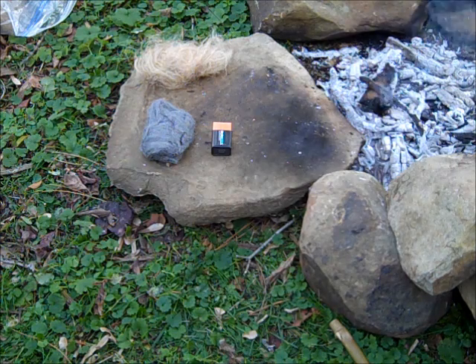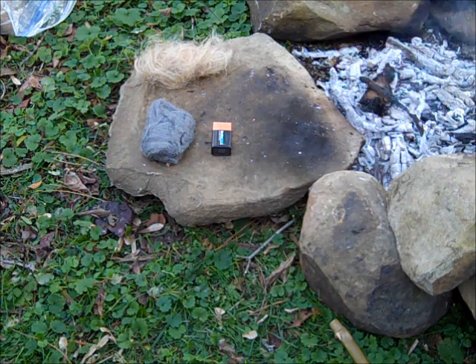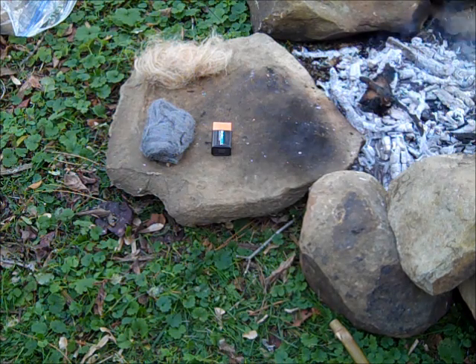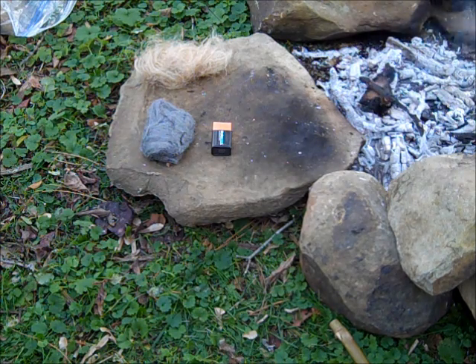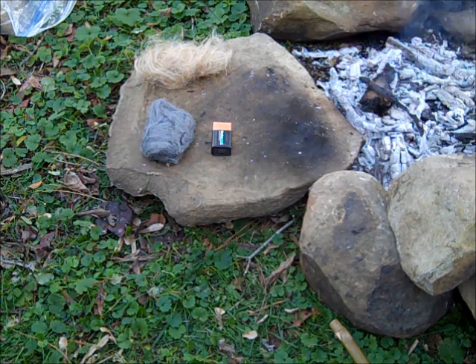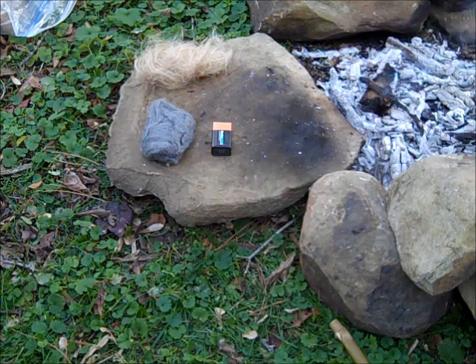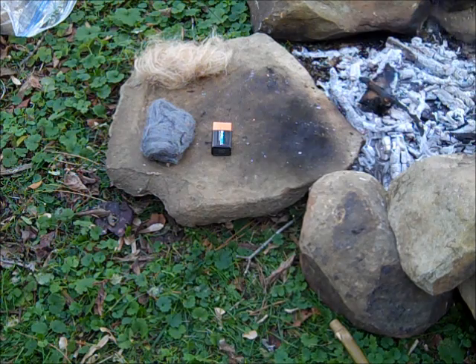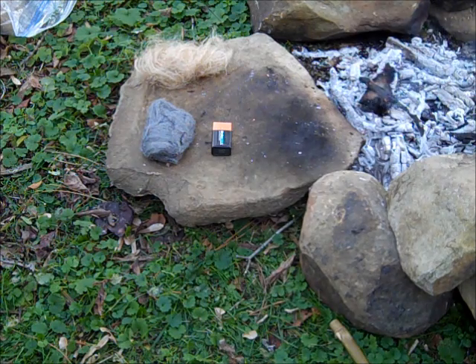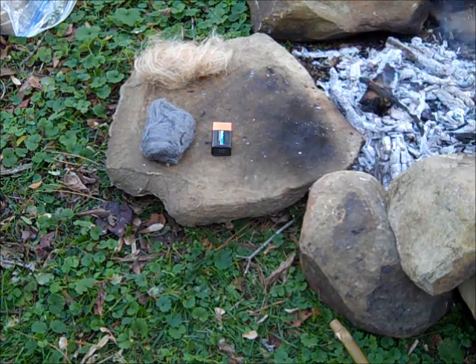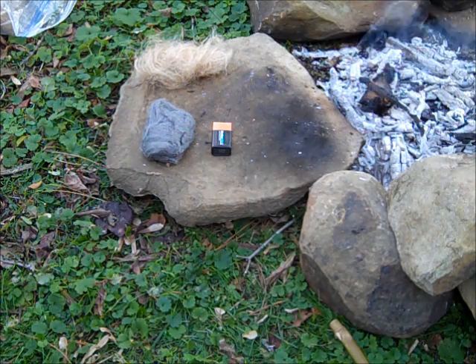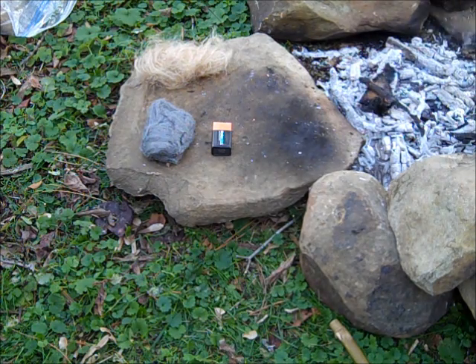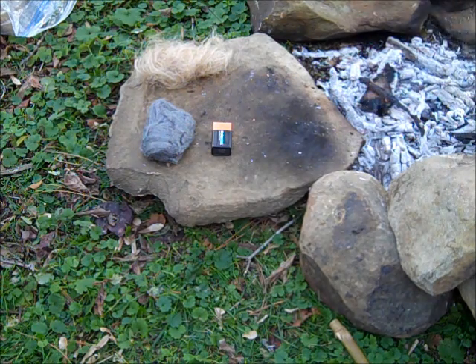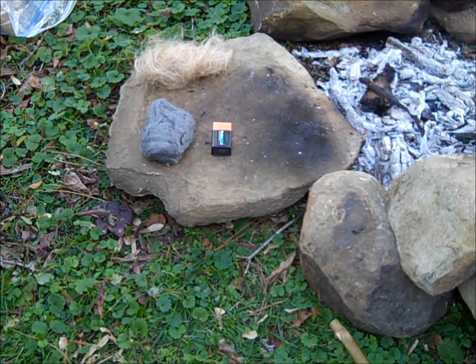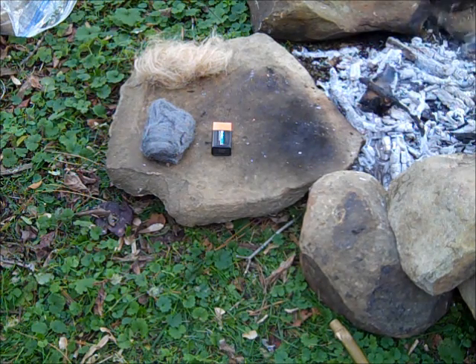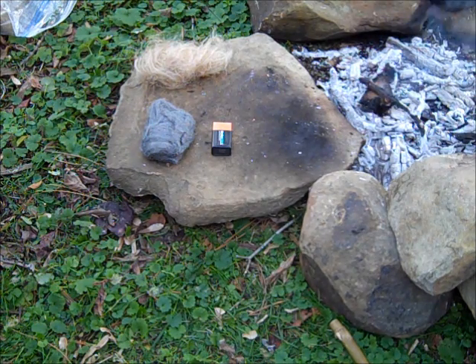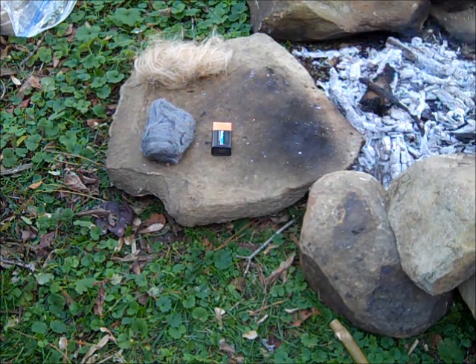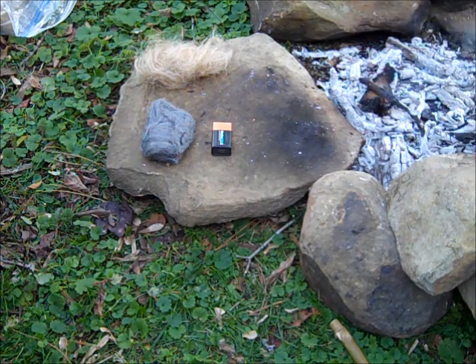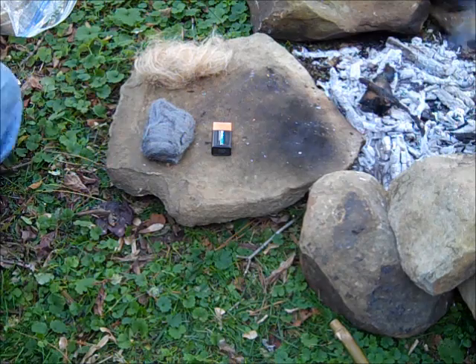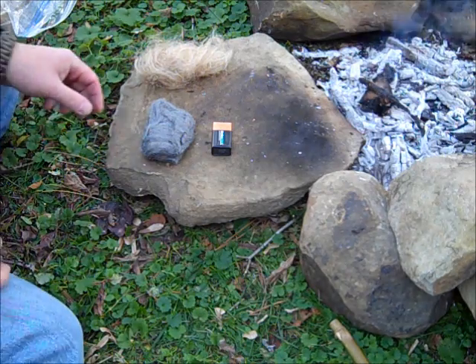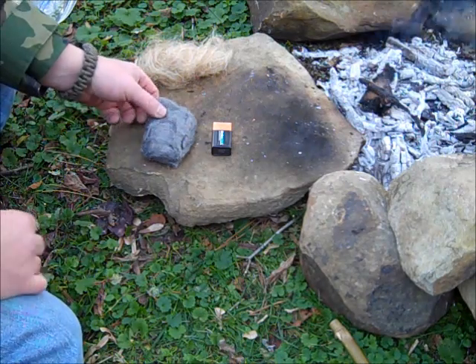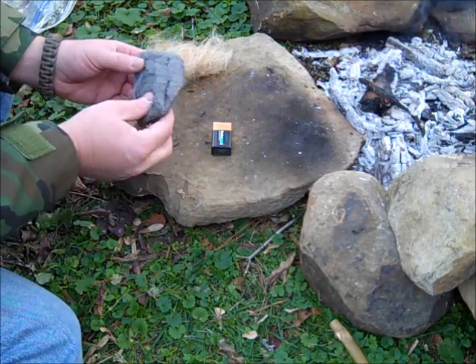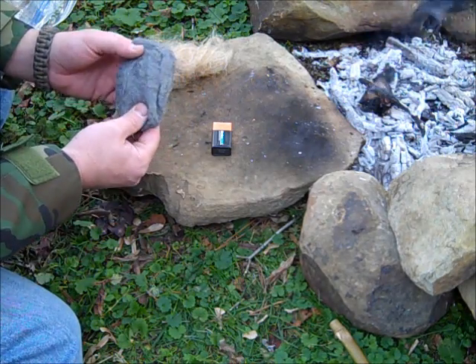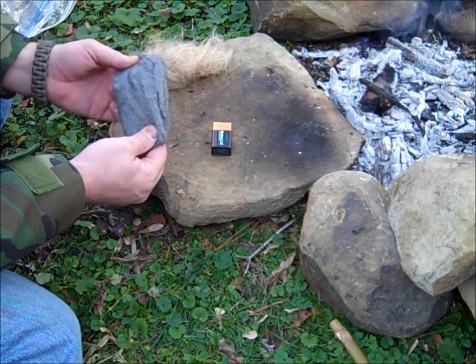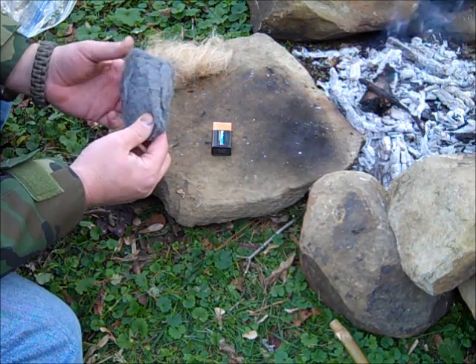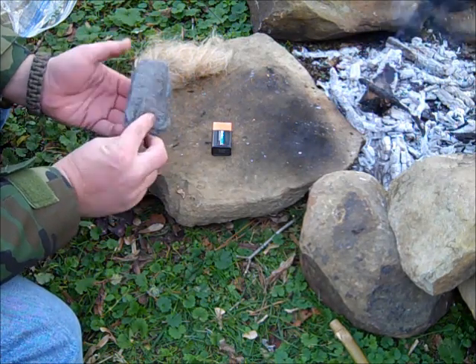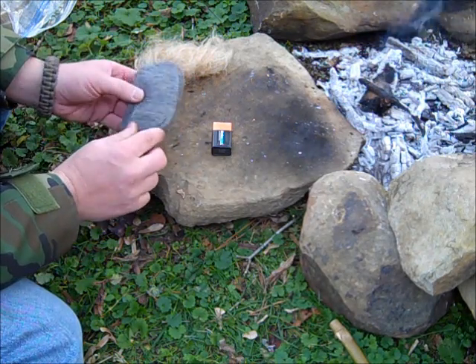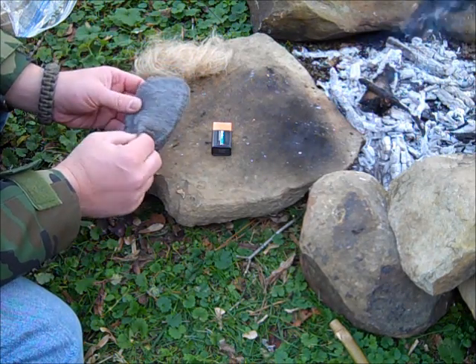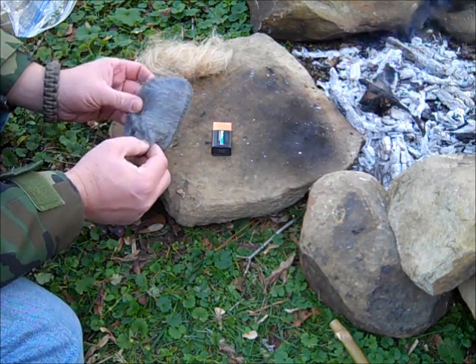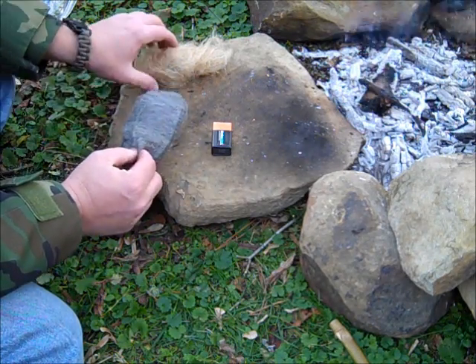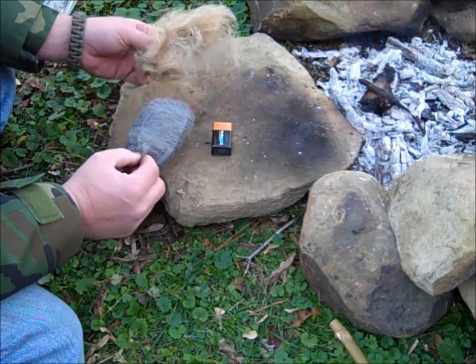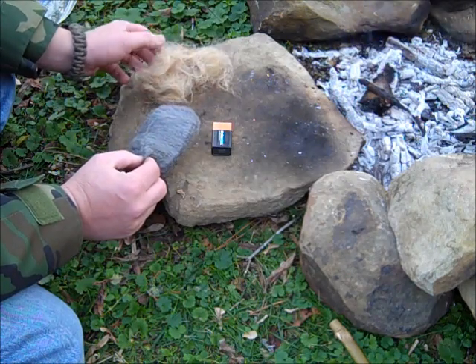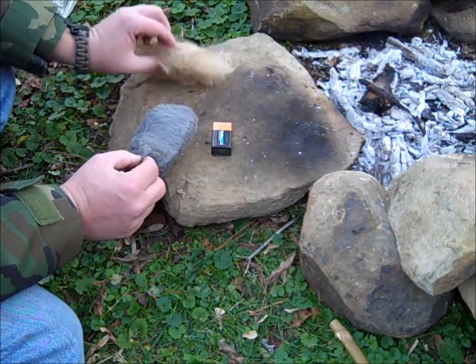Hey guys, it's Darren with East Woodland Survival. Today I want to continue another one minute fire project, see if we can get flame just using a piece of steel wool, a battery, and a little tinder bundle.